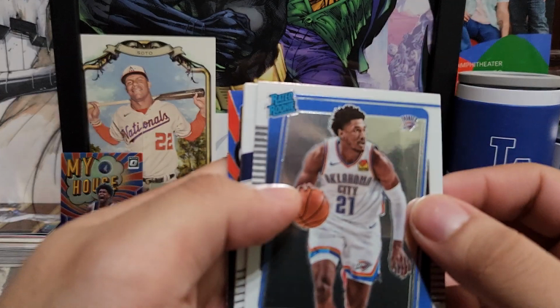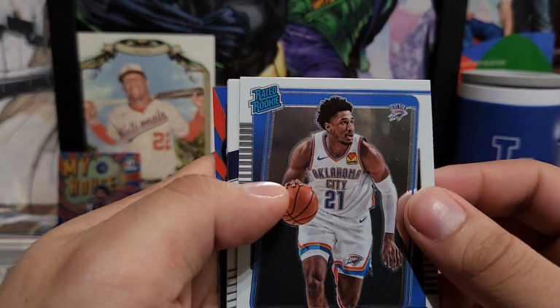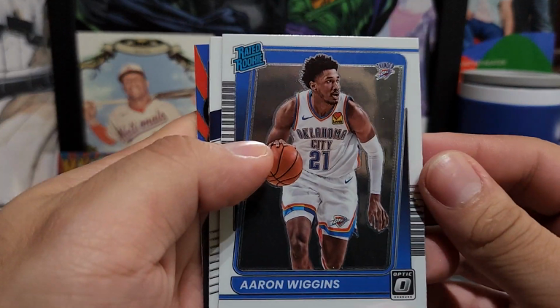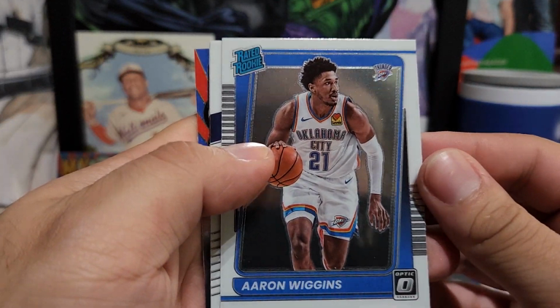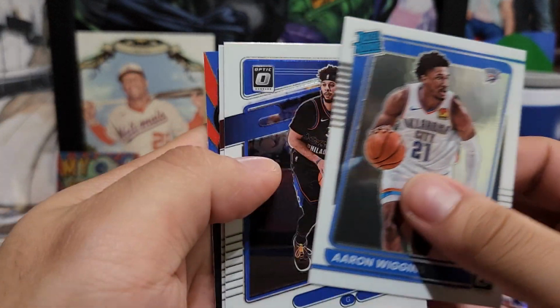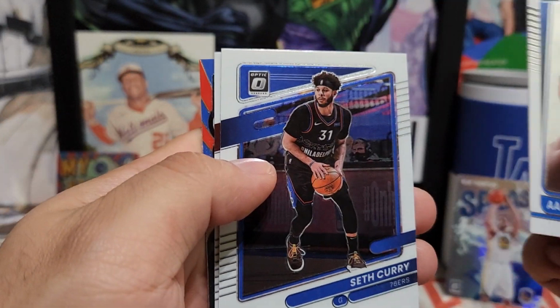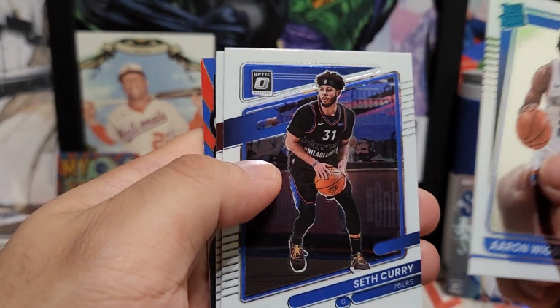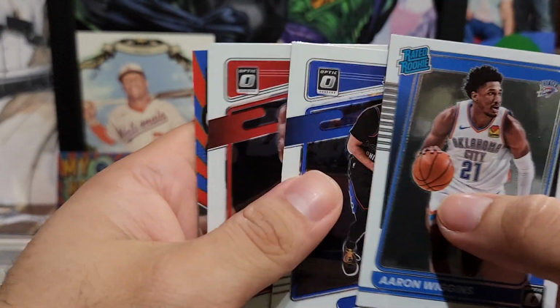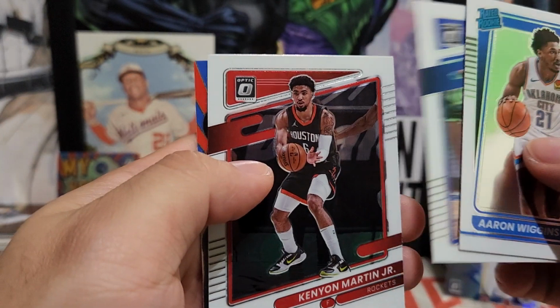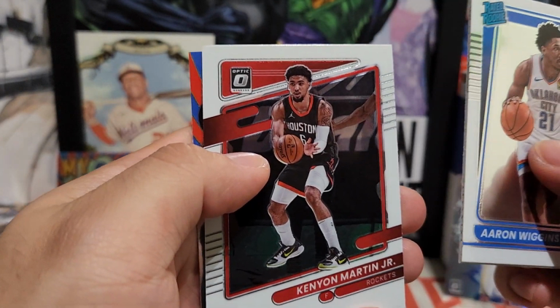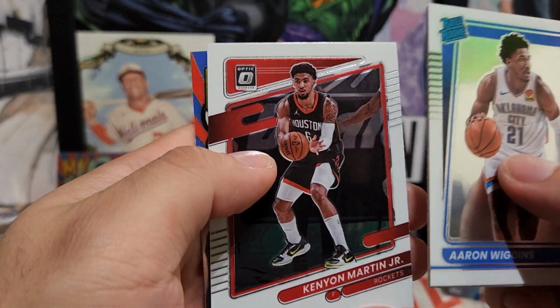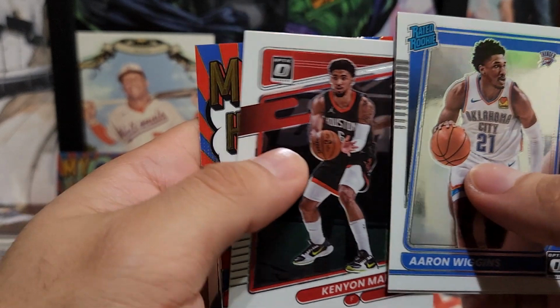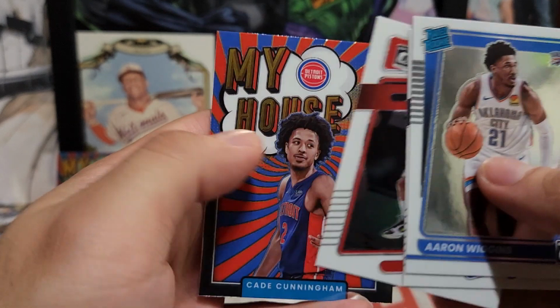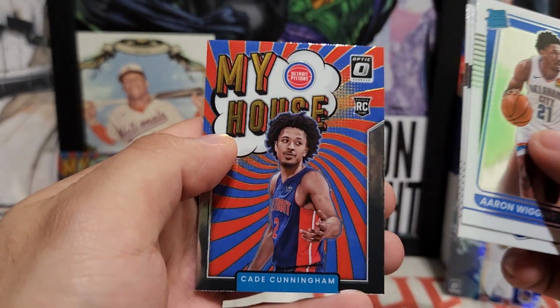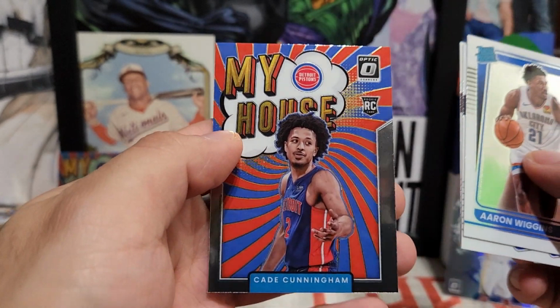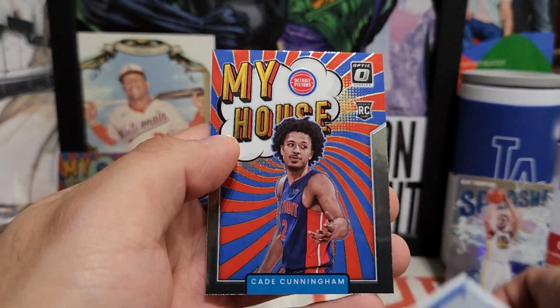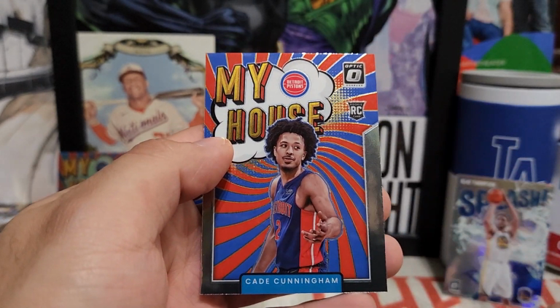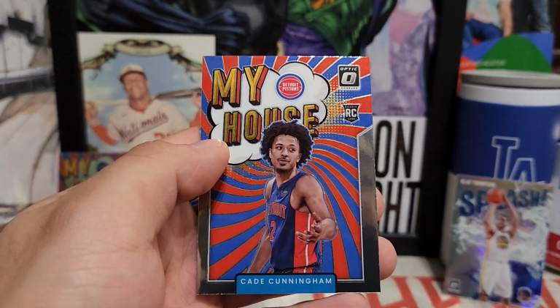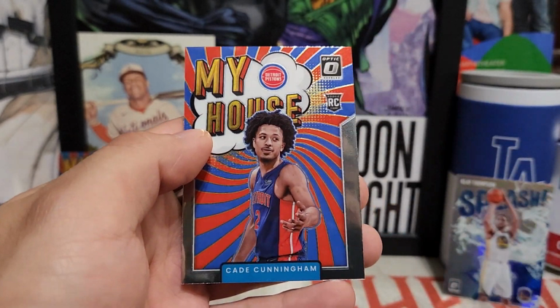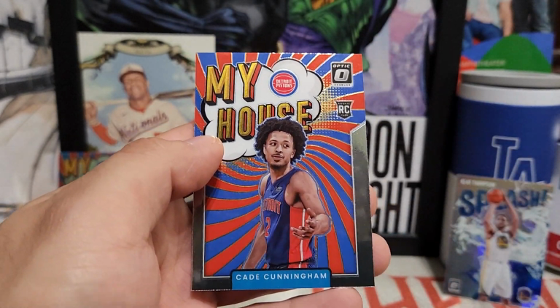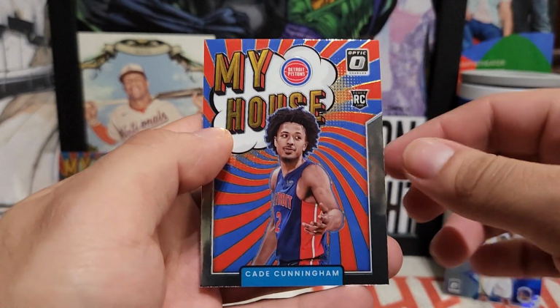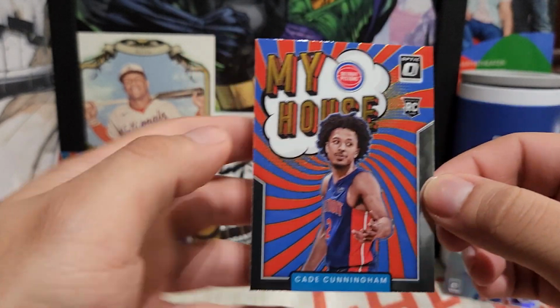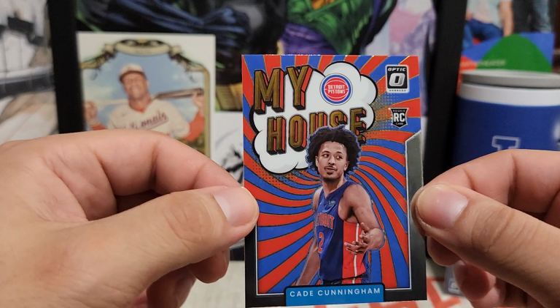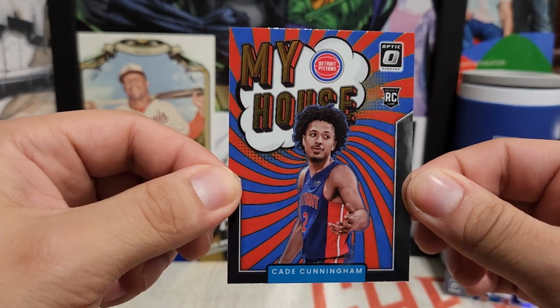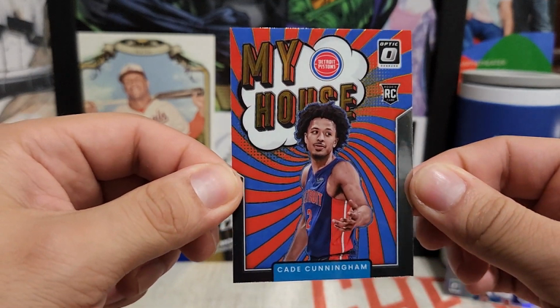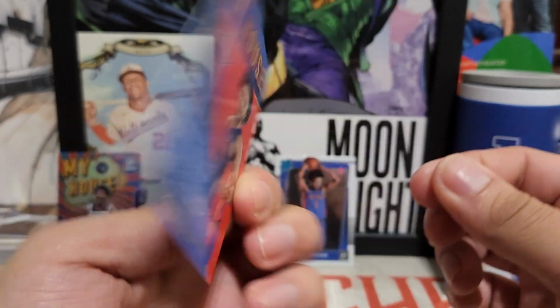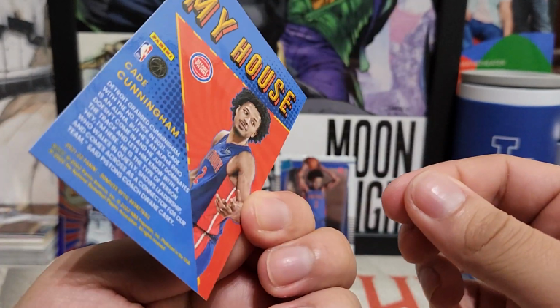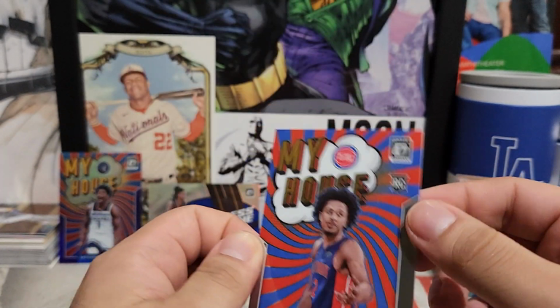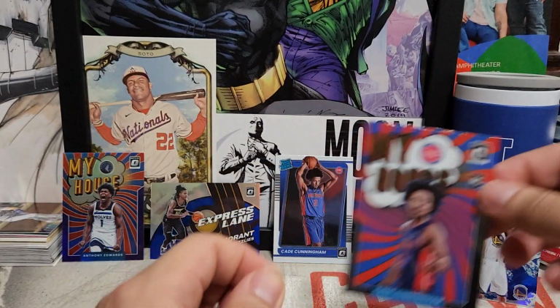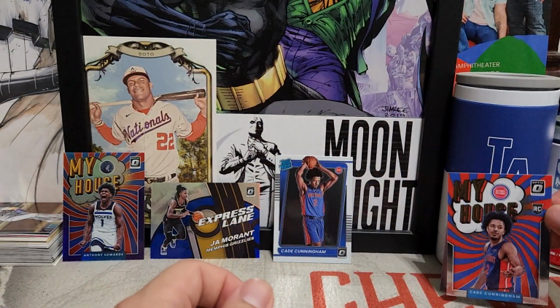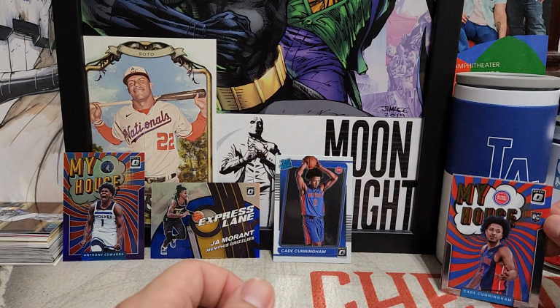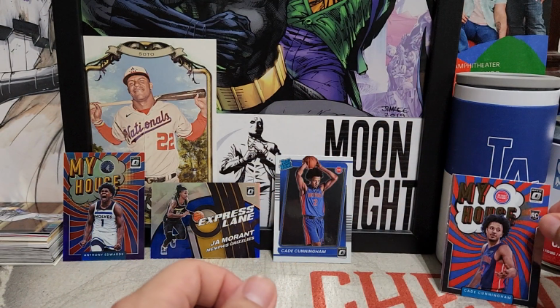Got Aaron Wiggins for the Thunder, Seth Curry, Cam Martin Jr., and another My House of Cade Cunningham — this is the base version. Not bad to get, looks like it's going to be a Cade Cunningham box so far.